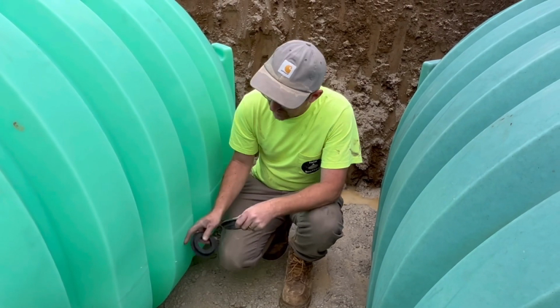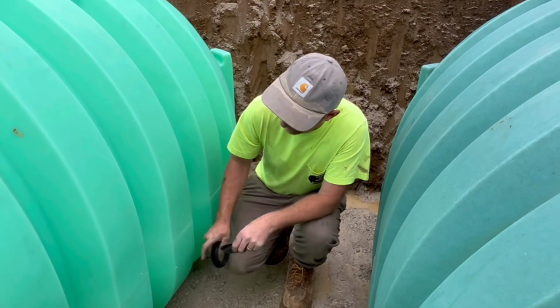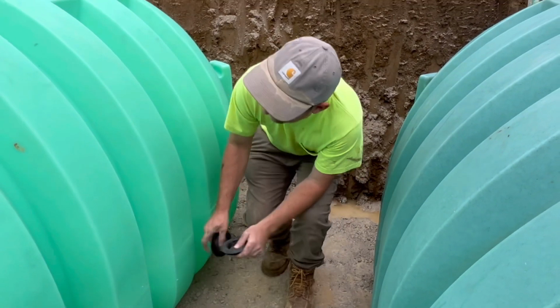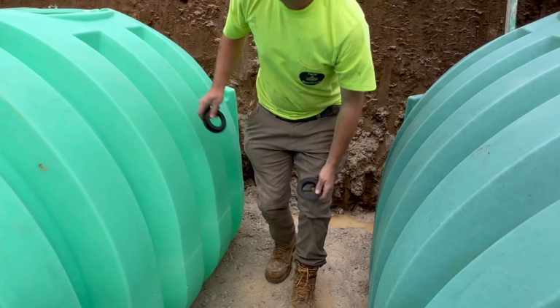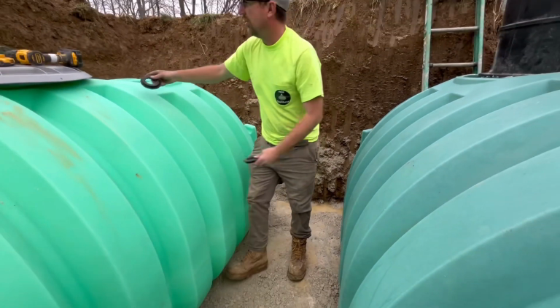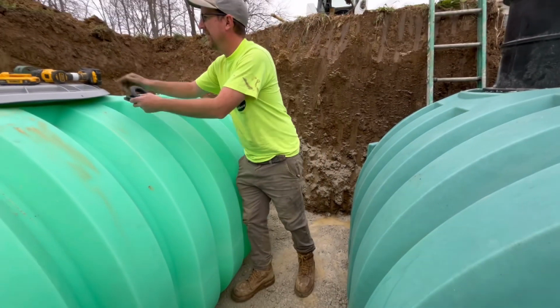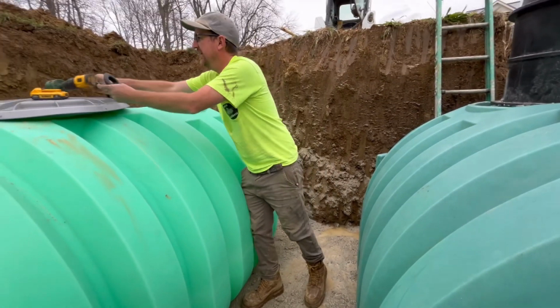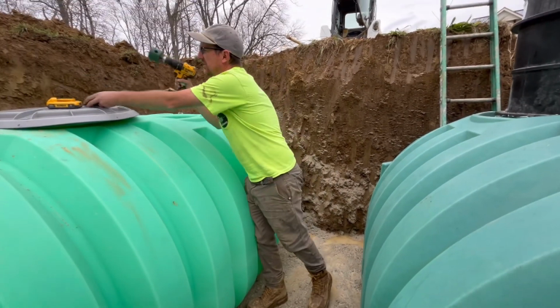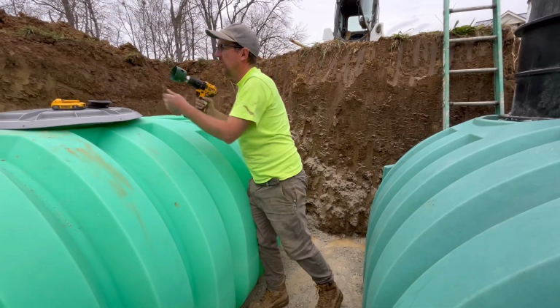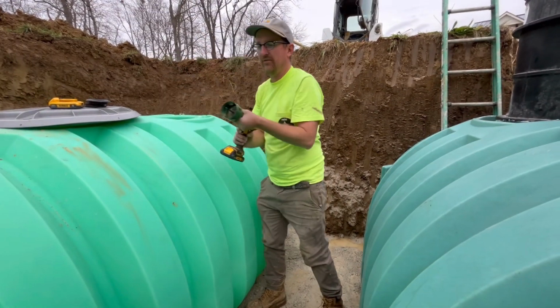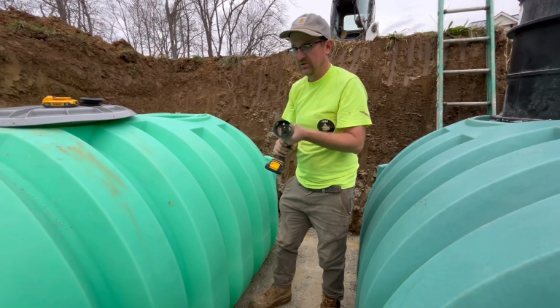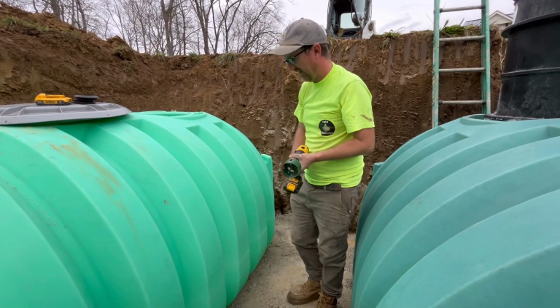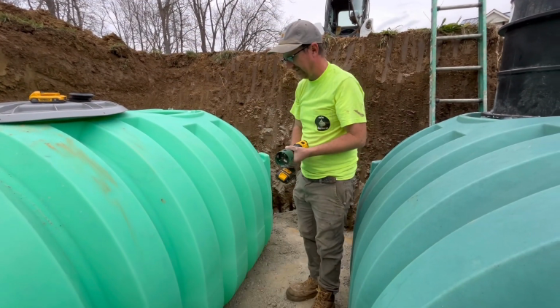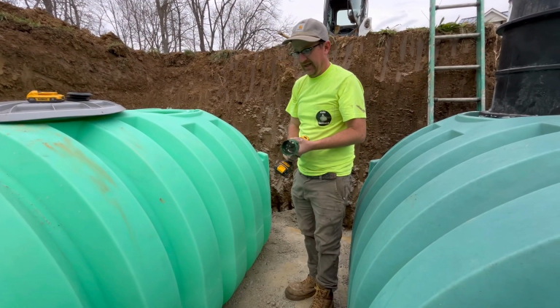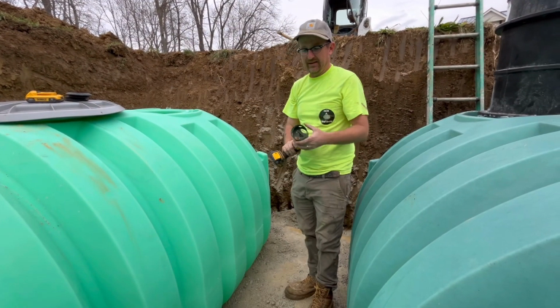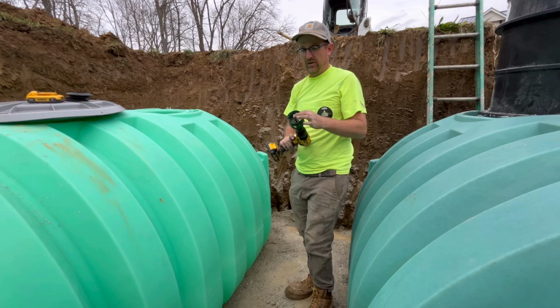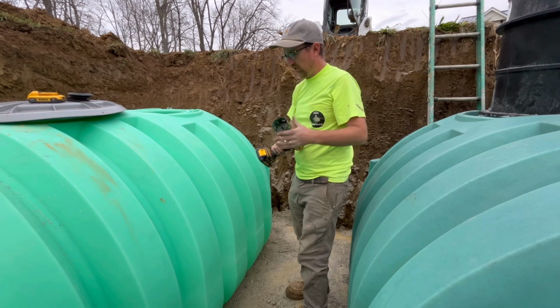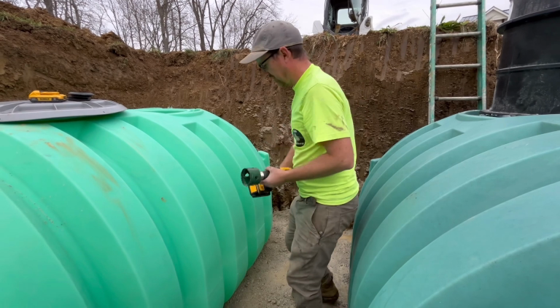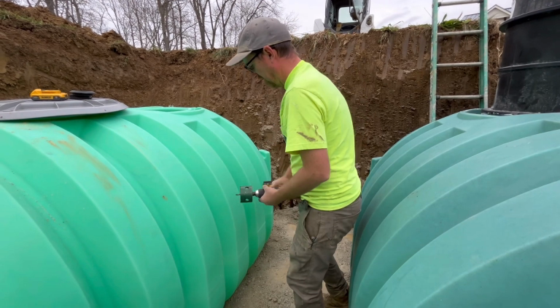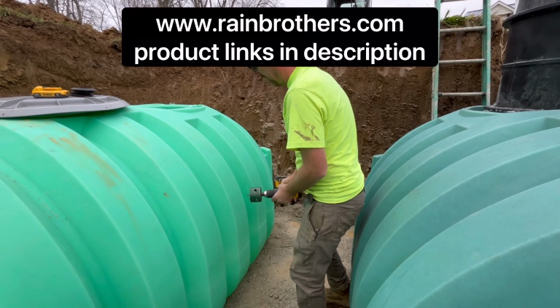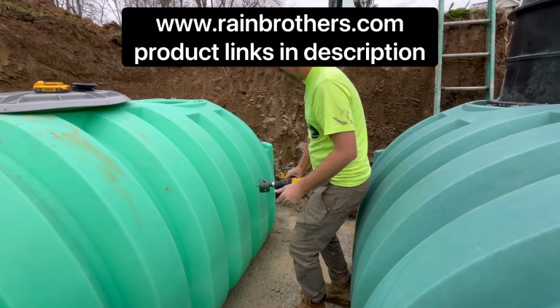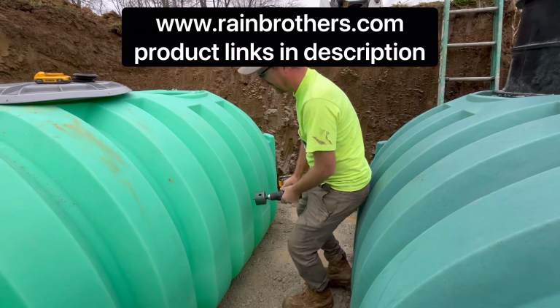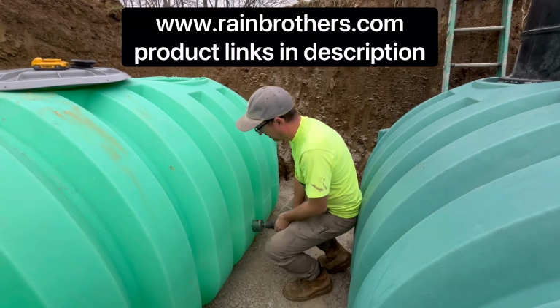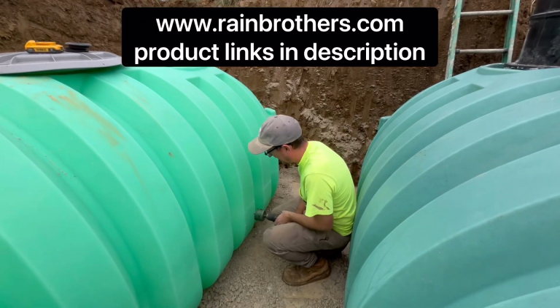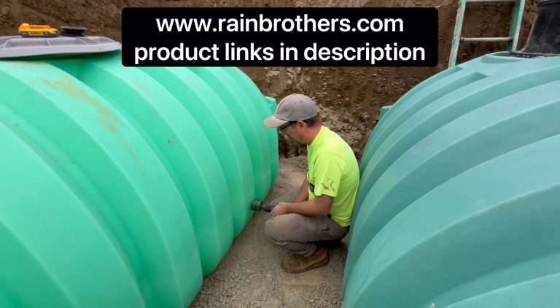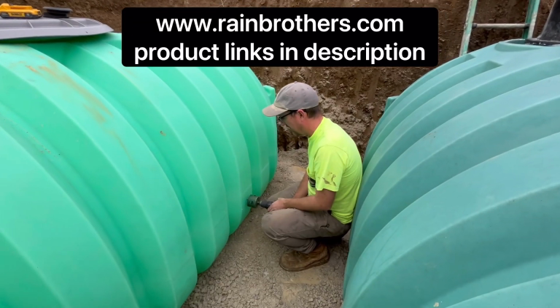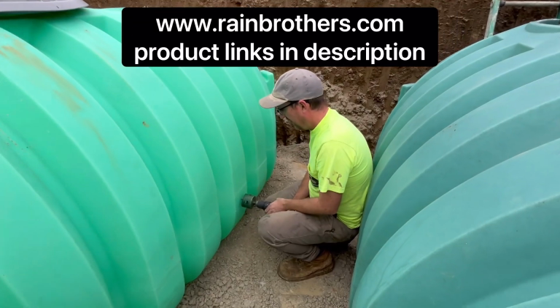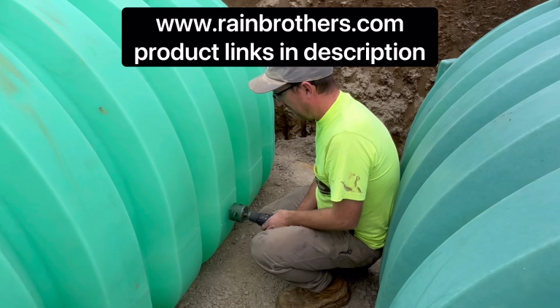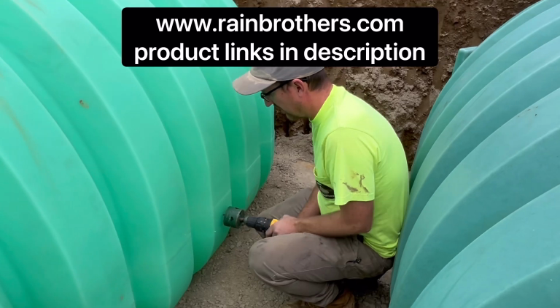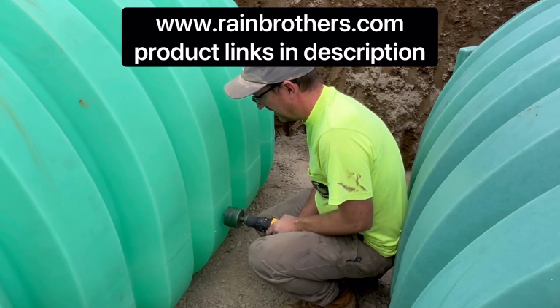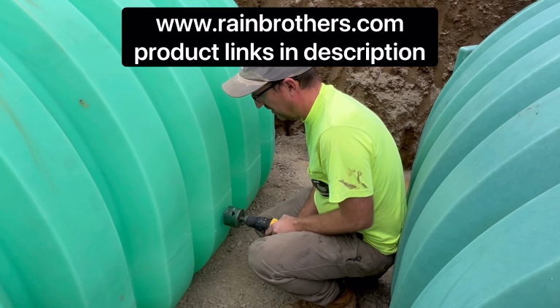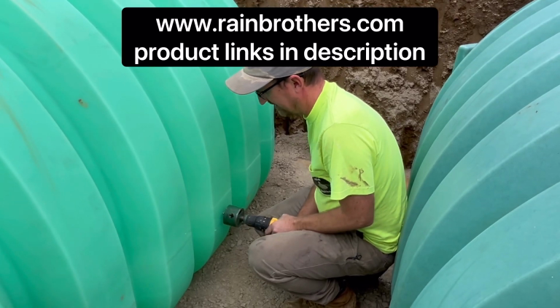I'm going to start by drilling a hole. I have a 3-inch hole saw for the 2-inch gasket. We have the hole saw chart on our website on the tank penetration gasket page. I'm going to drill this 3-inch hole into the tank.